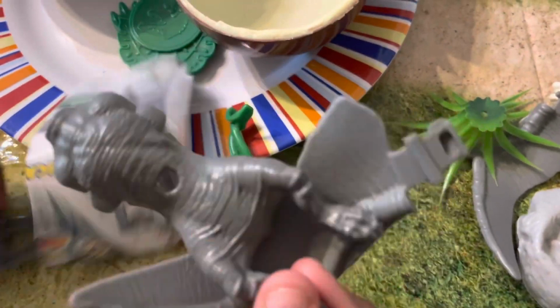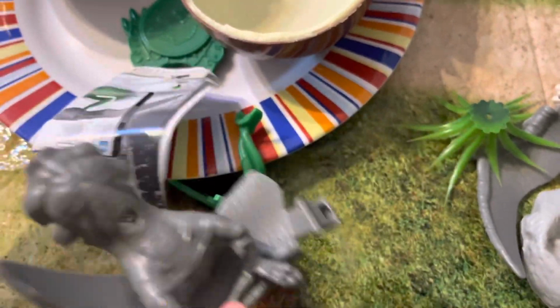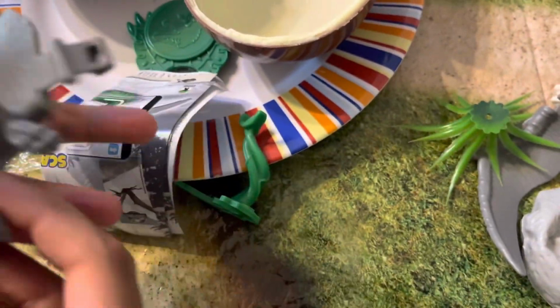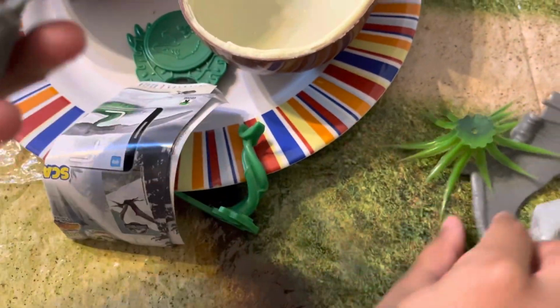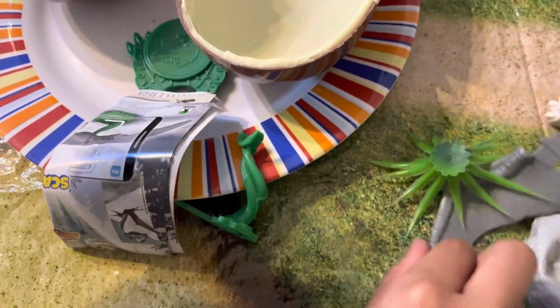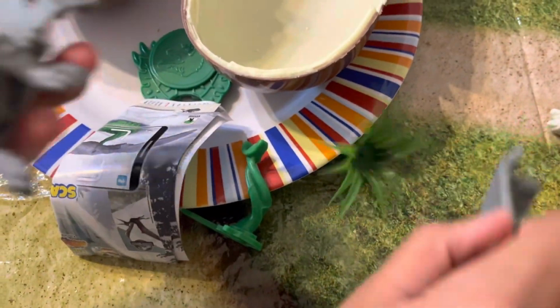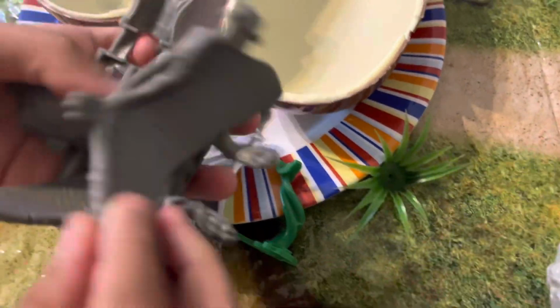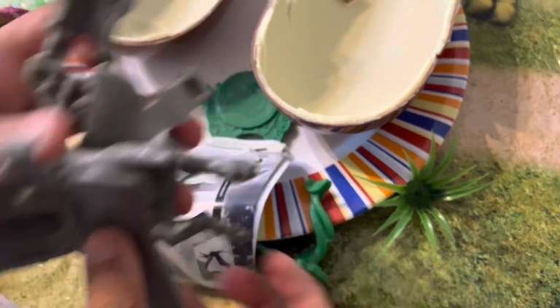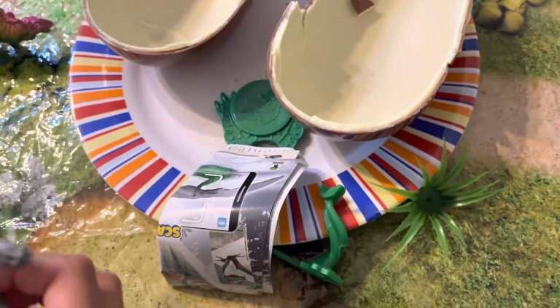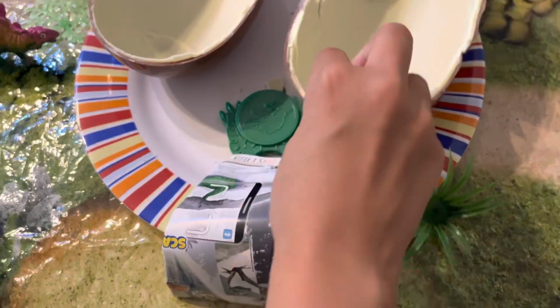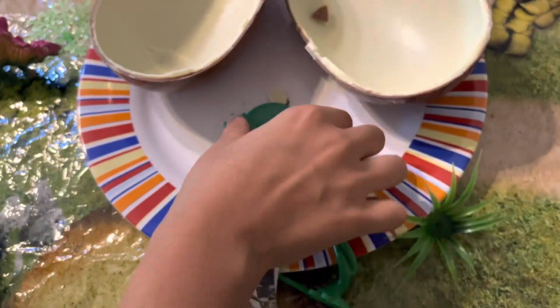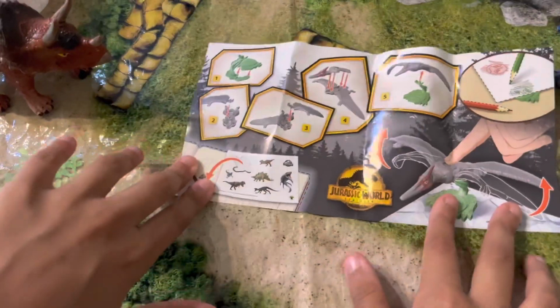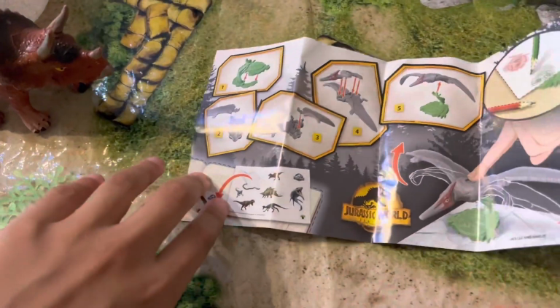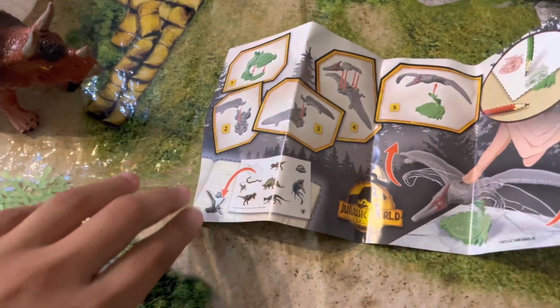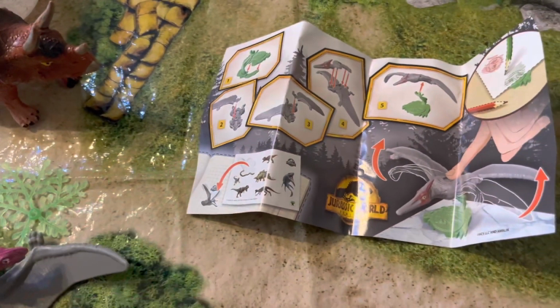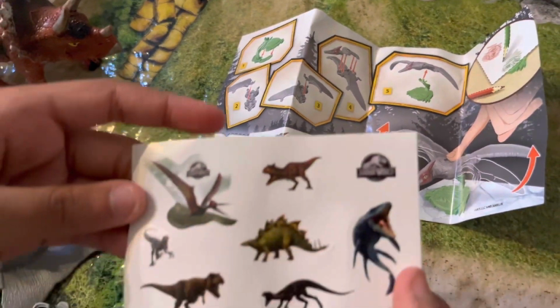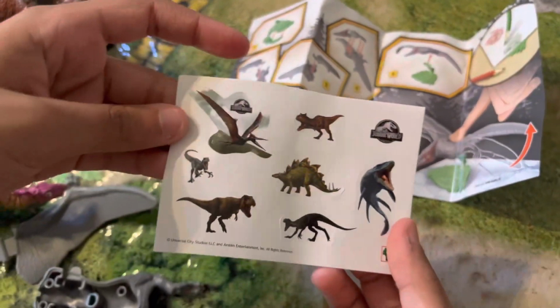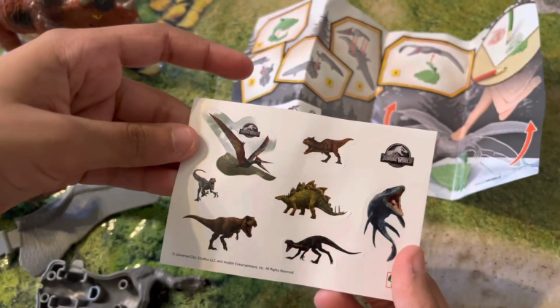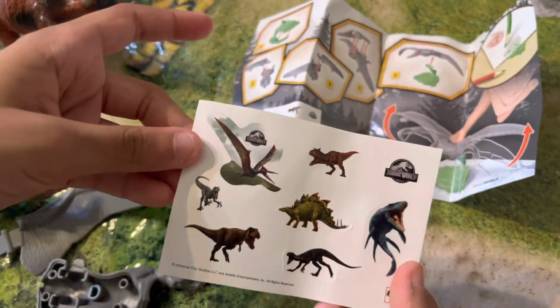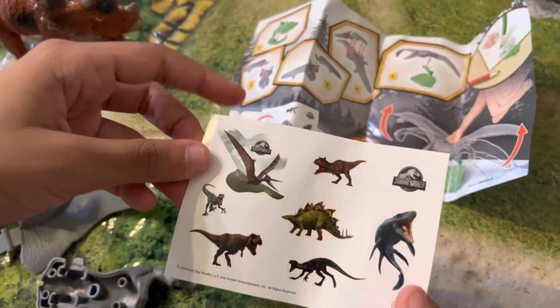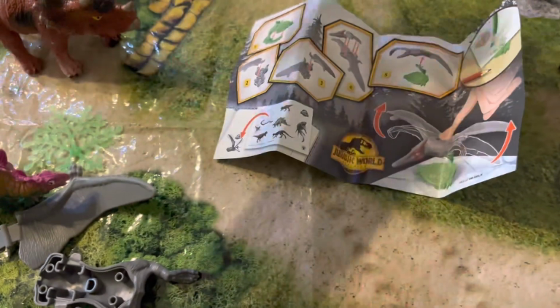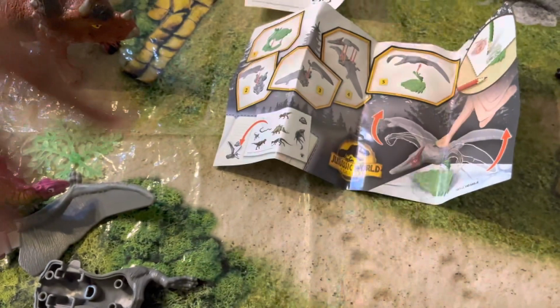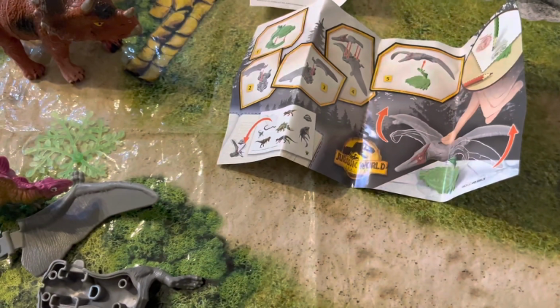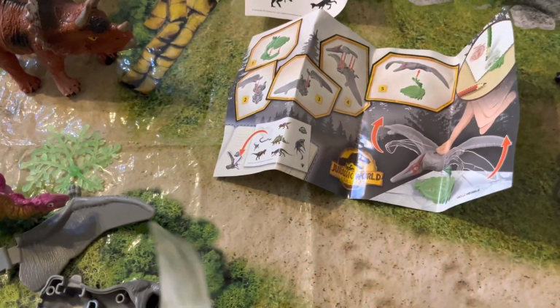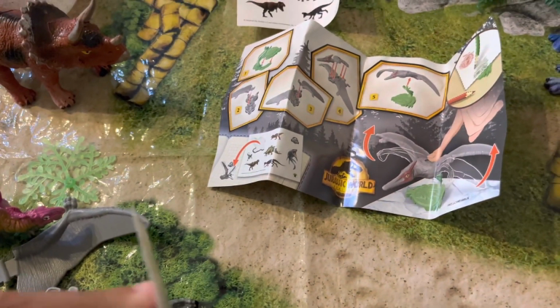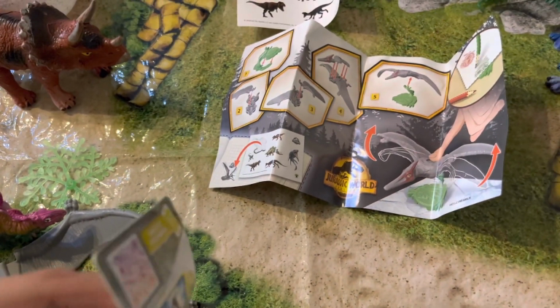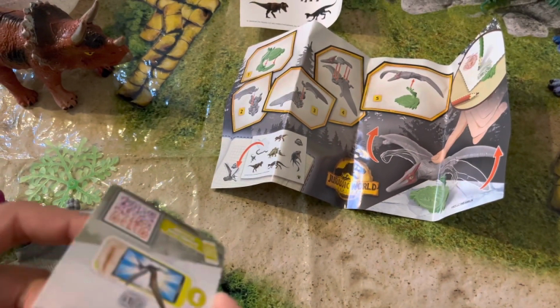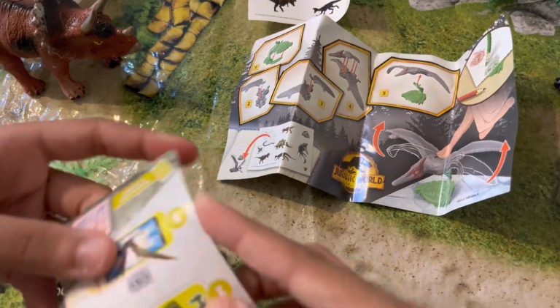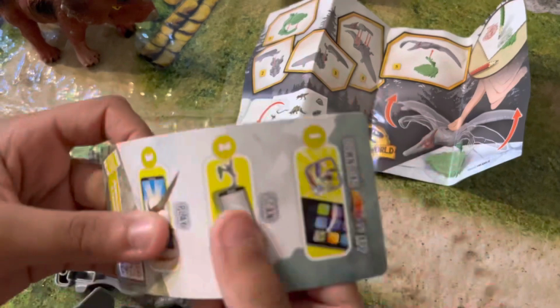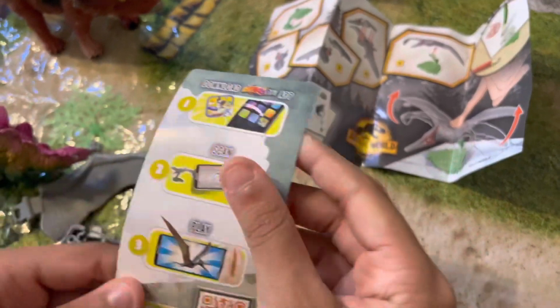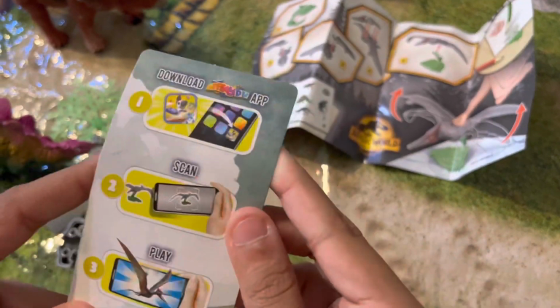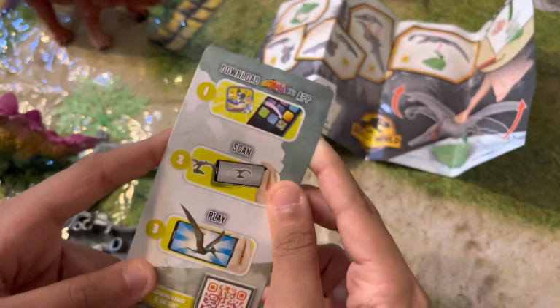Looks like we have a winged fella. Boy, is that nice. Here are the instructions. We have some dinosaur stickers, and this is for the card if you want to play the game.